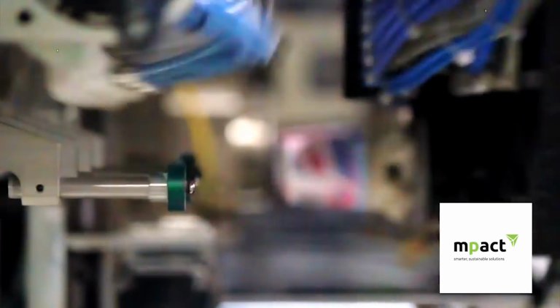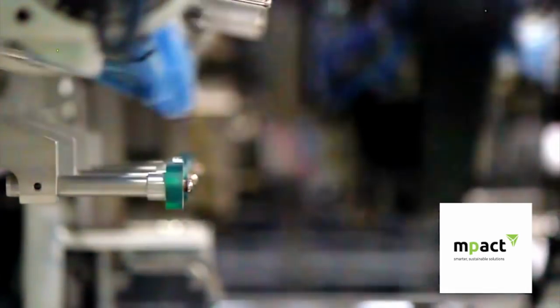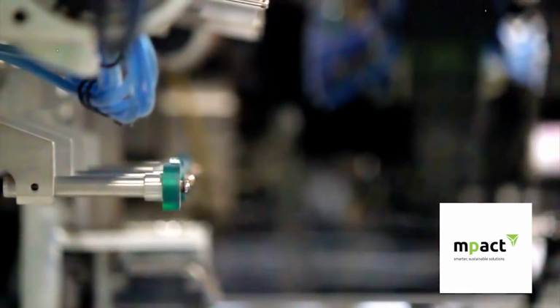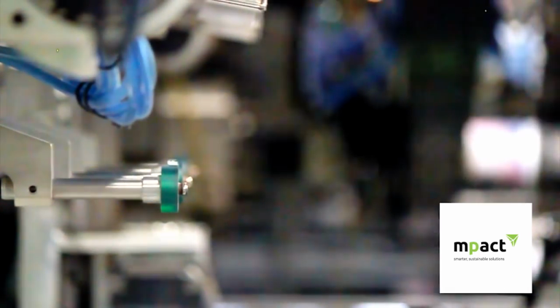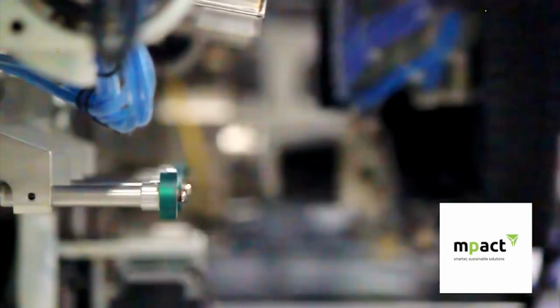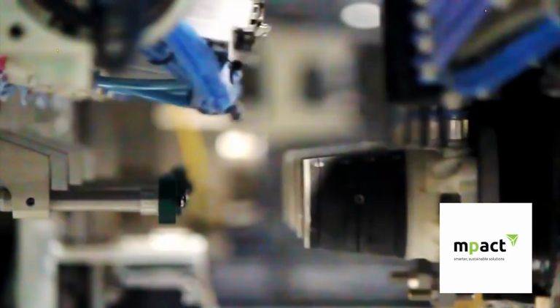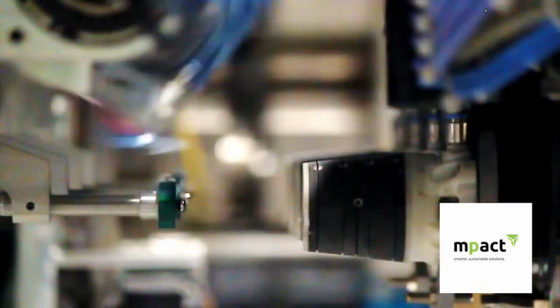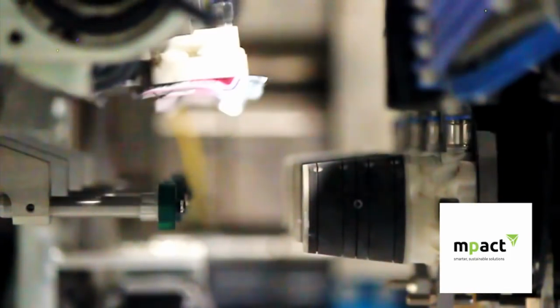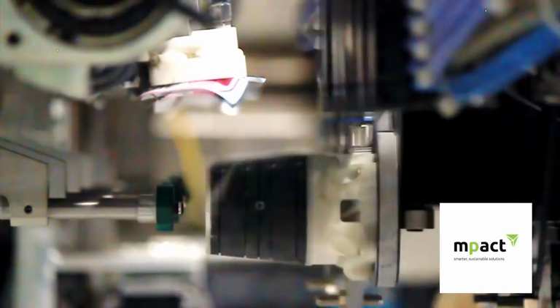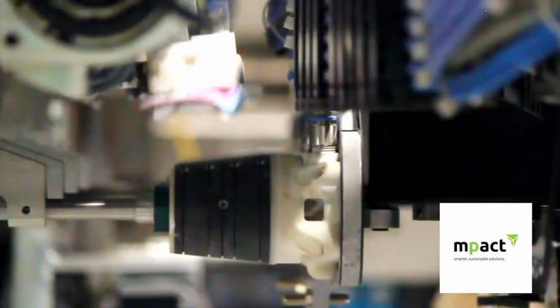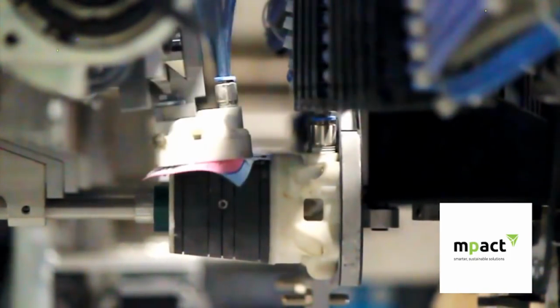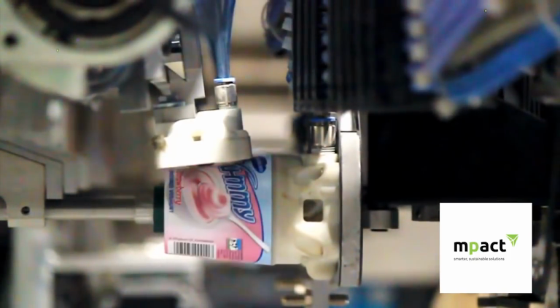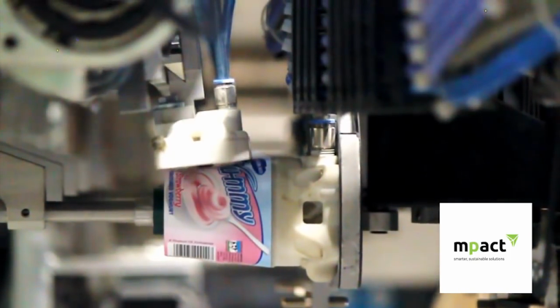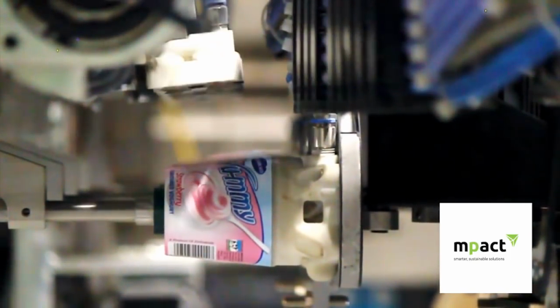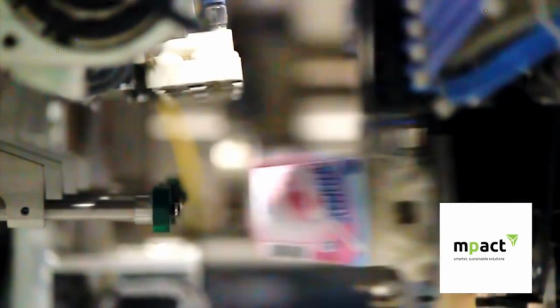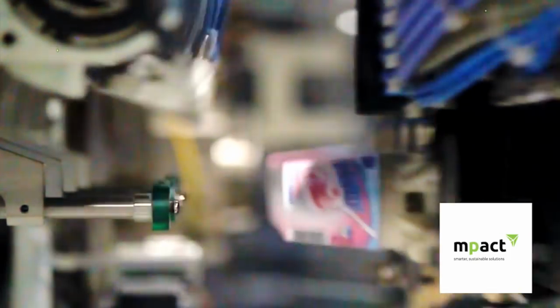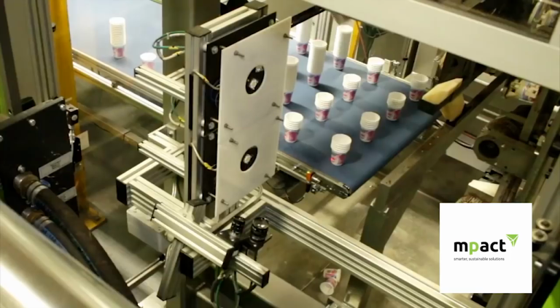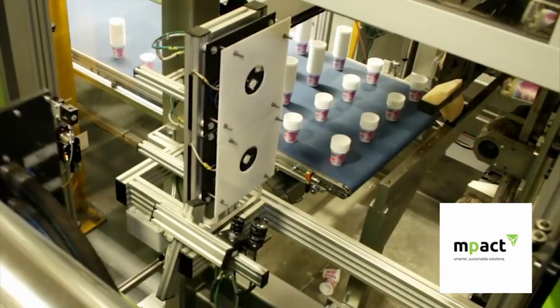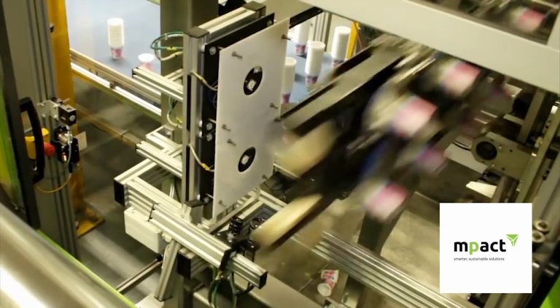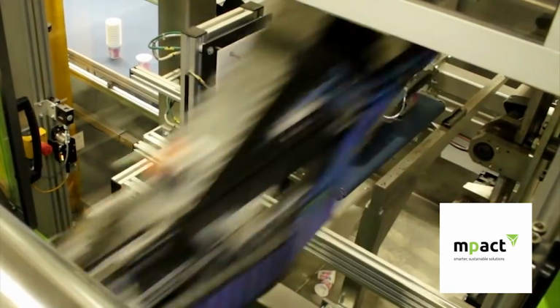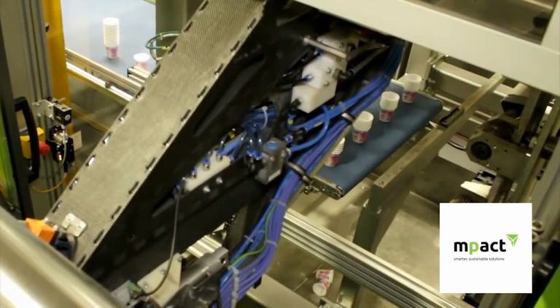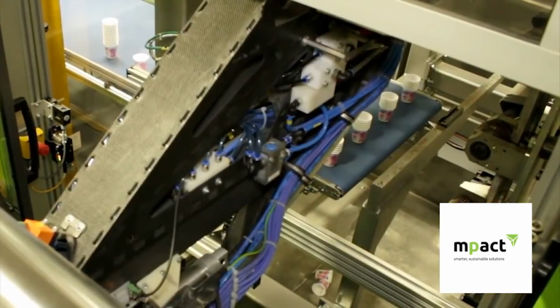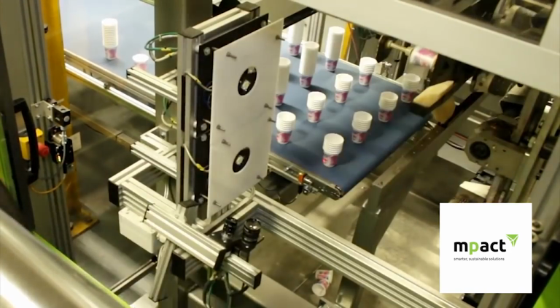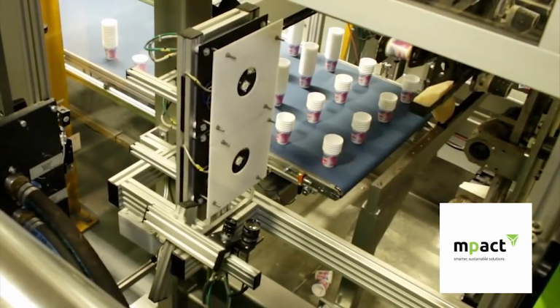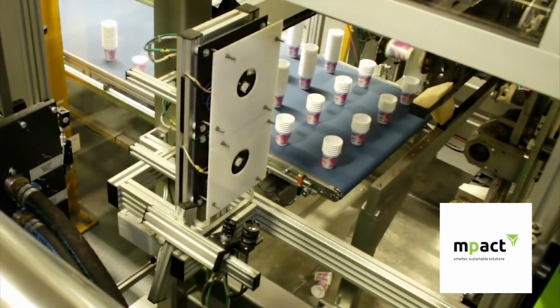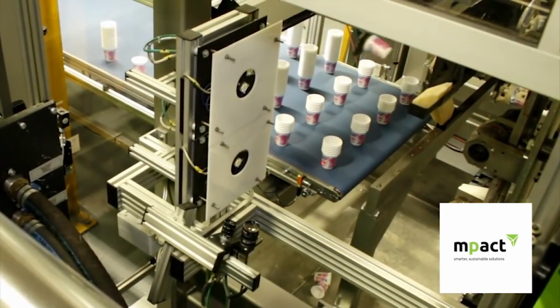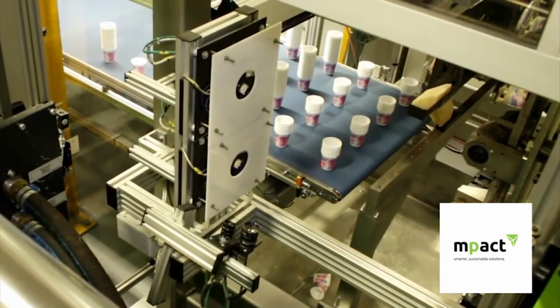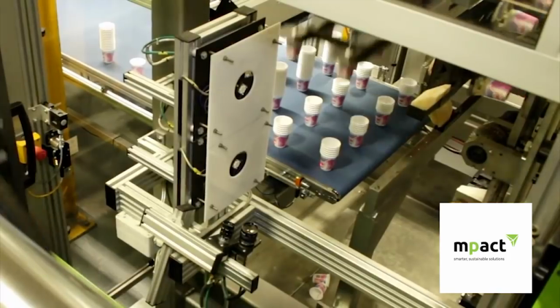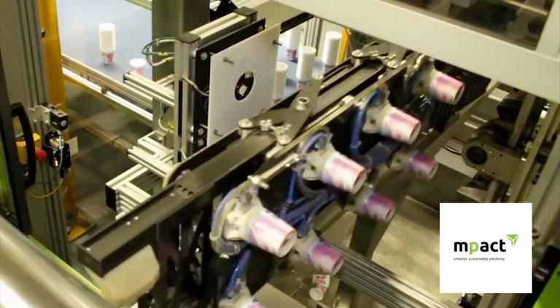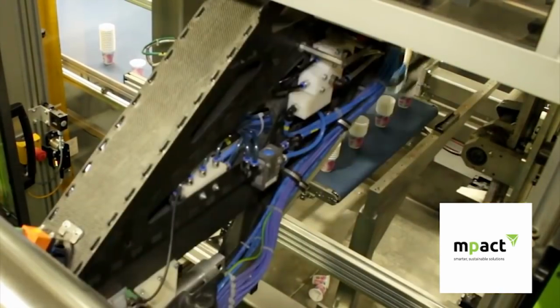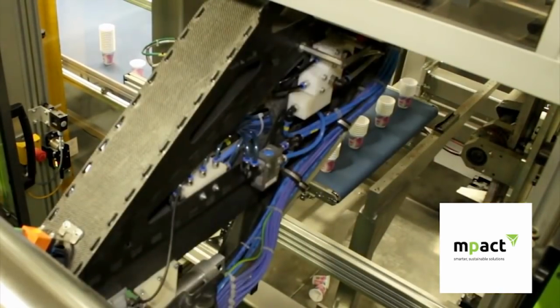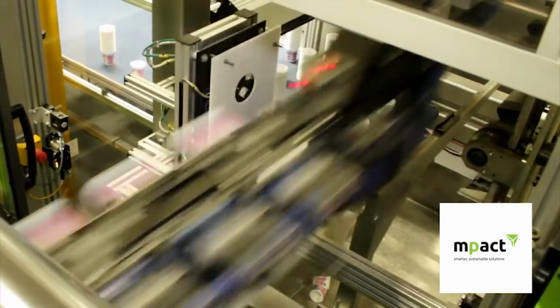Before the molten plastic is injected into the mould, a special label is placed into each cavity of the mould by an automated robot. The label is held in place by static around what's called a label cone and is then released inside the cavity.